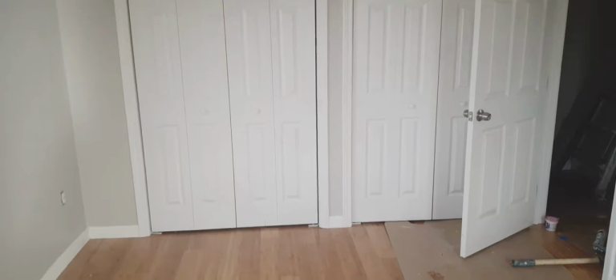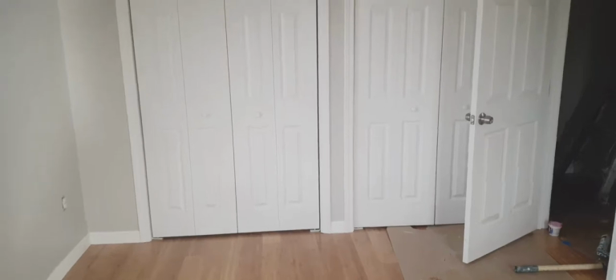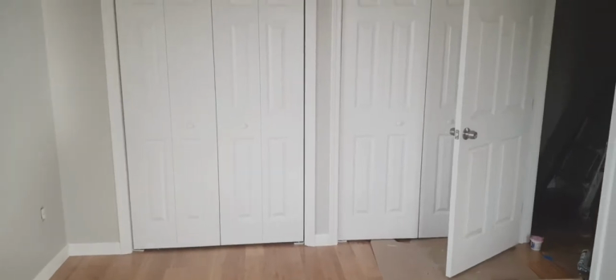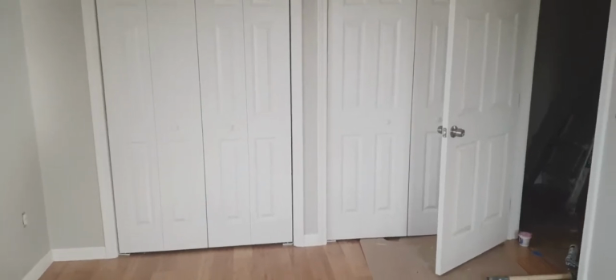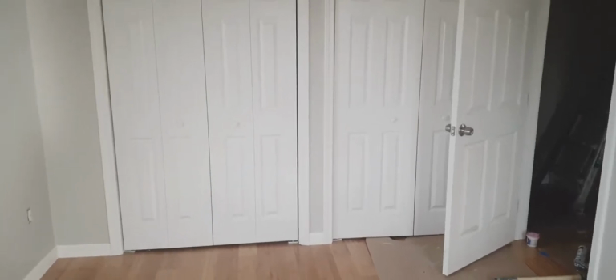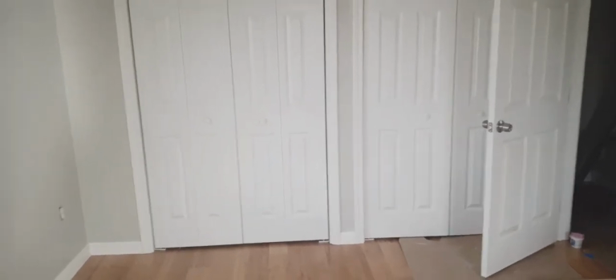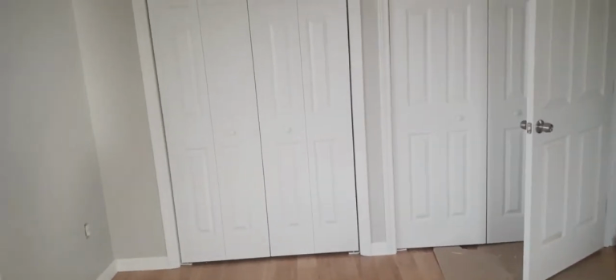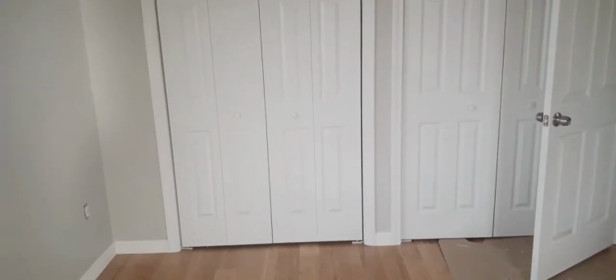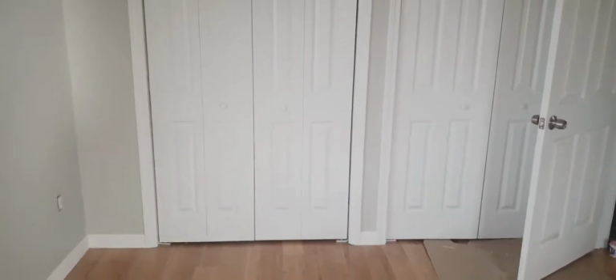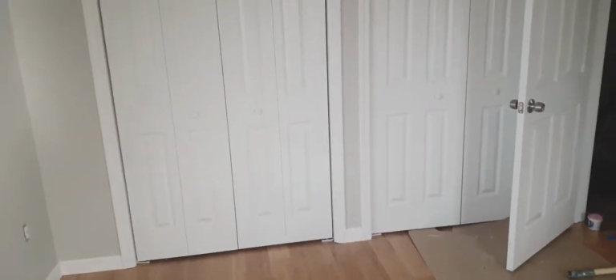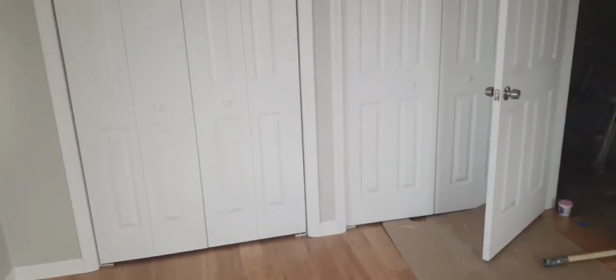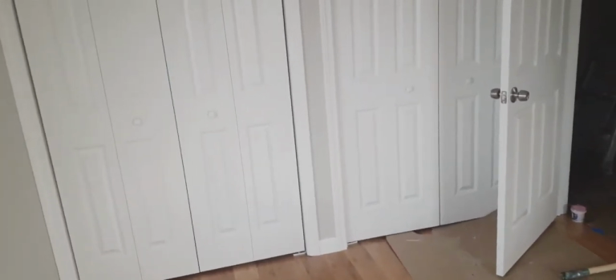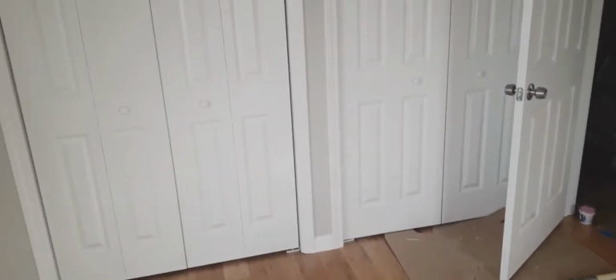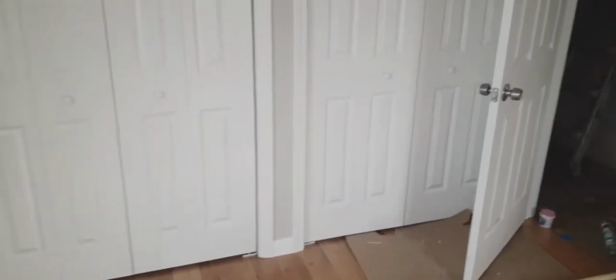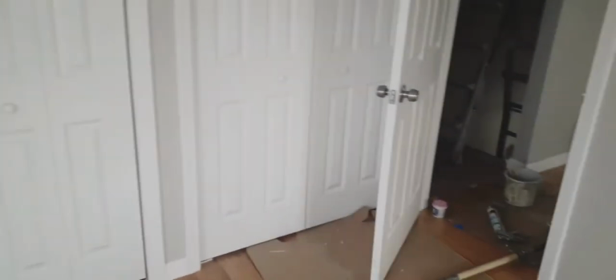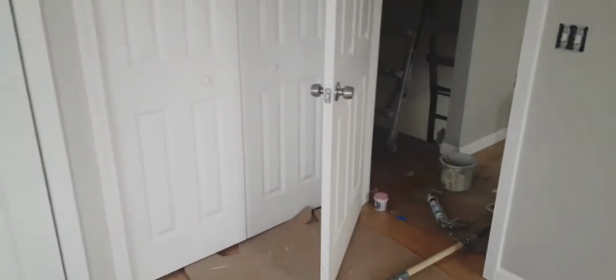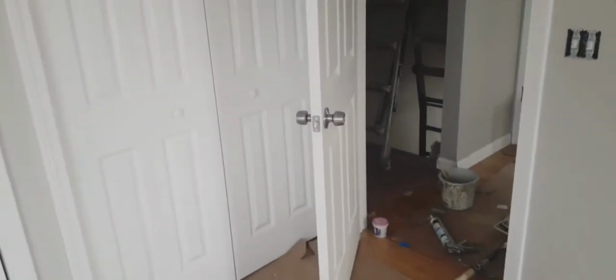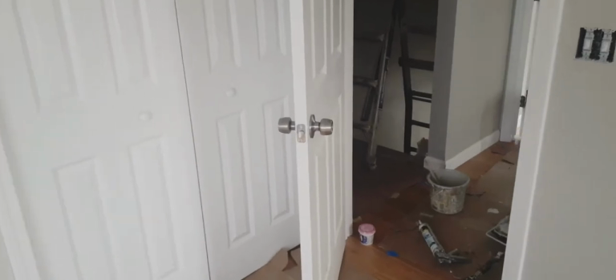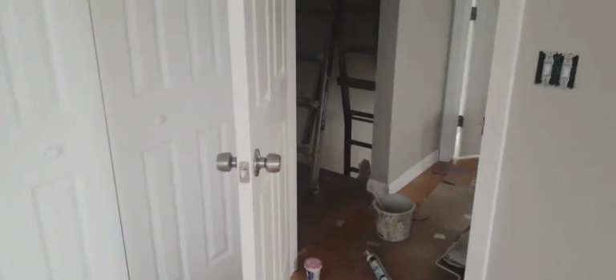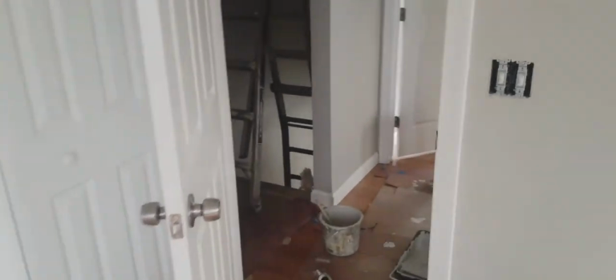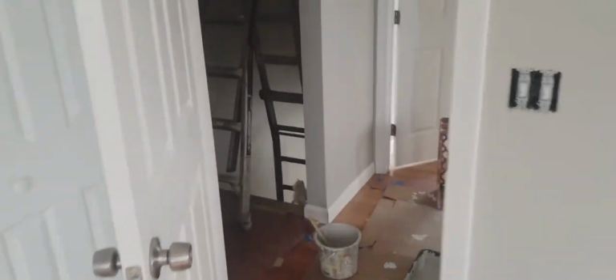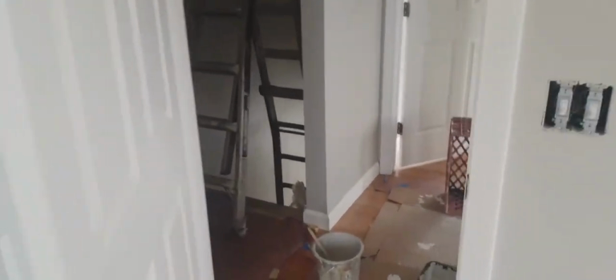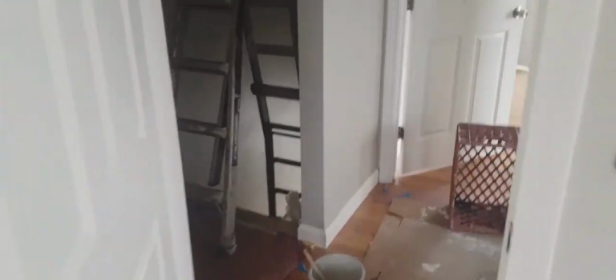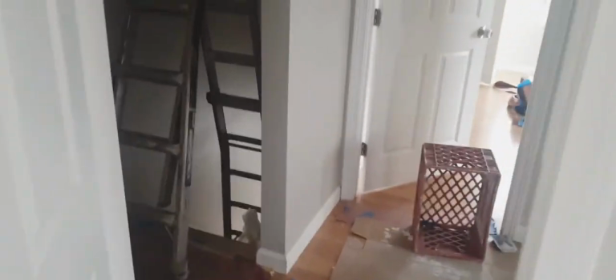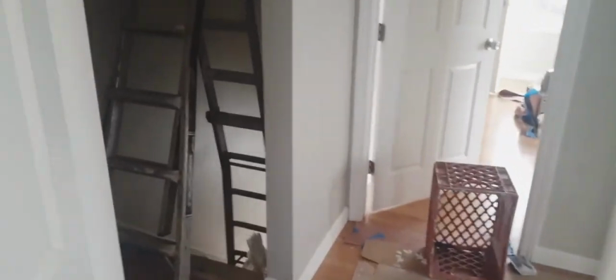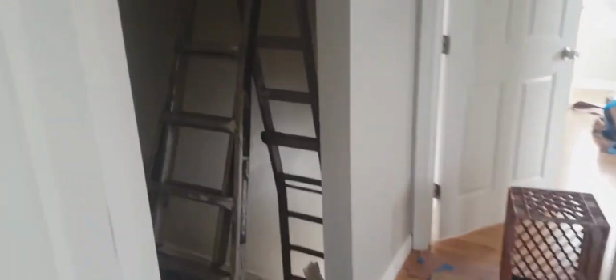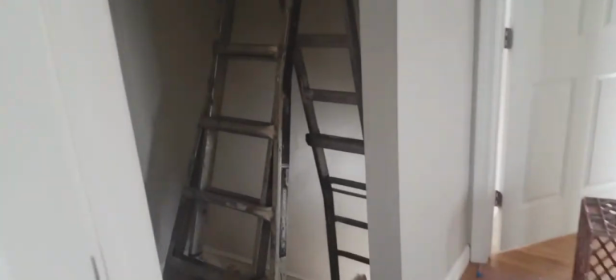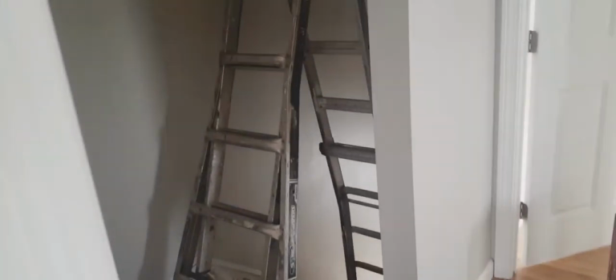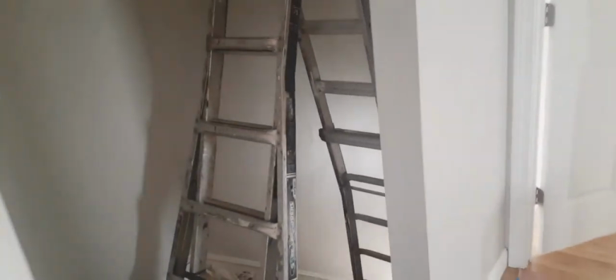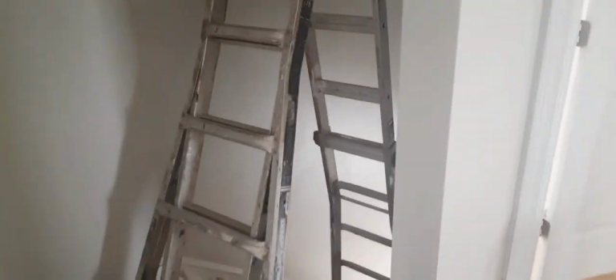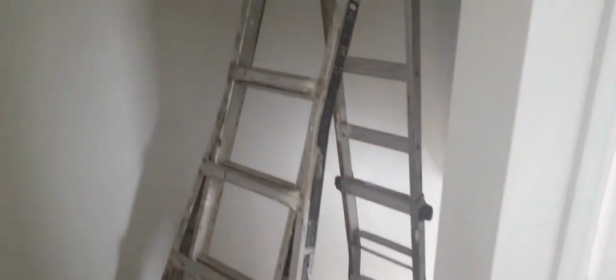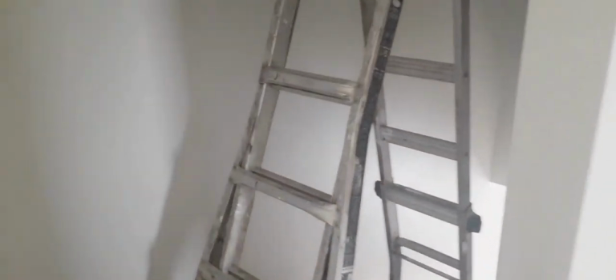Hey, how's it going guys? I'm over here at the condo project trying to wrap up this first unit, but I just wanted to make a video to show you how I do the stairwells.